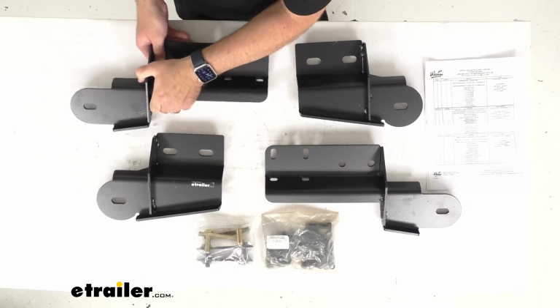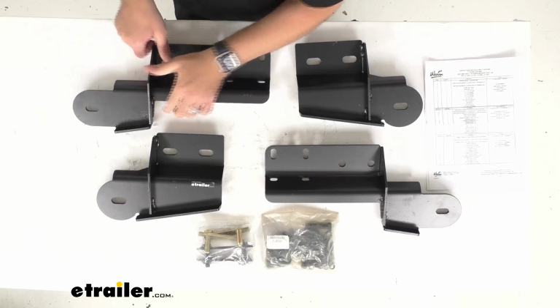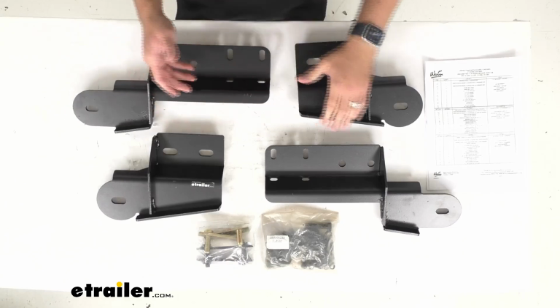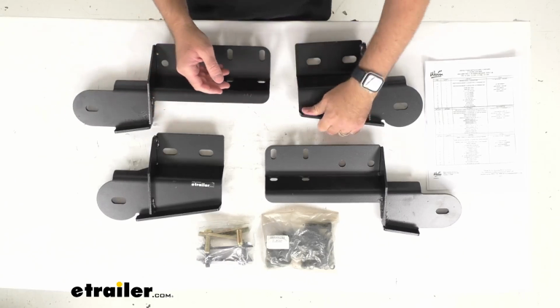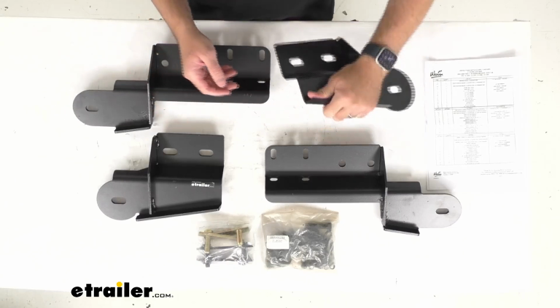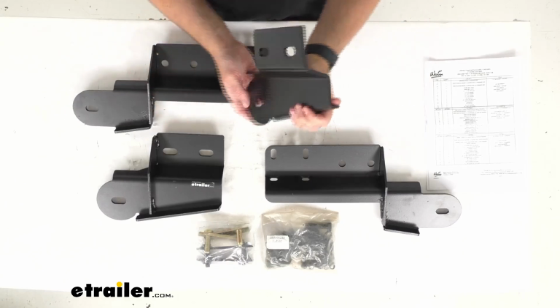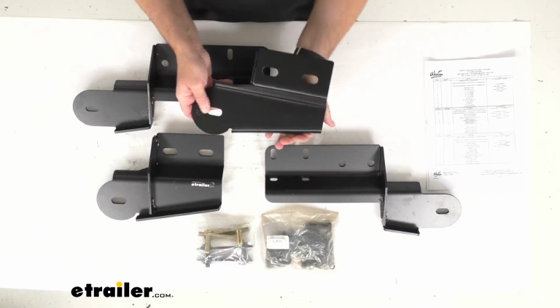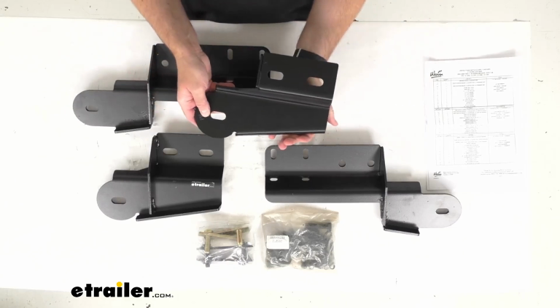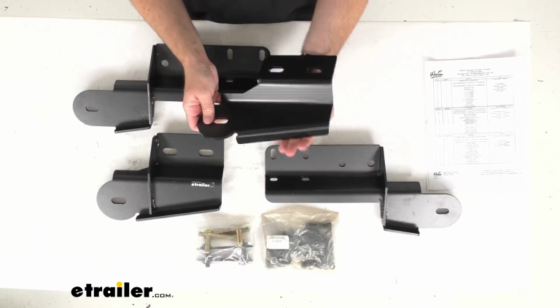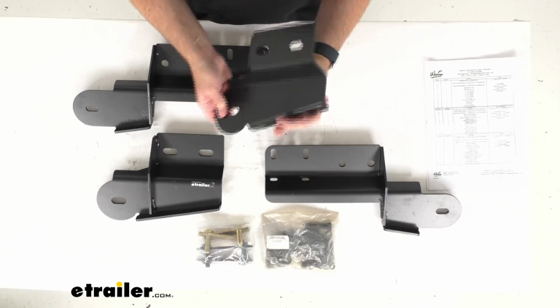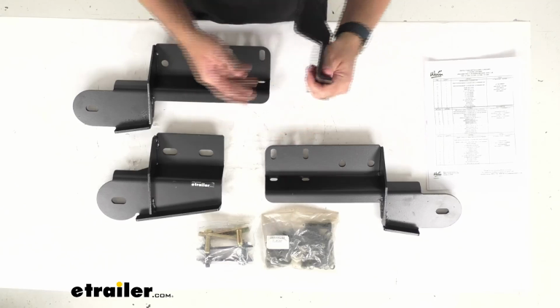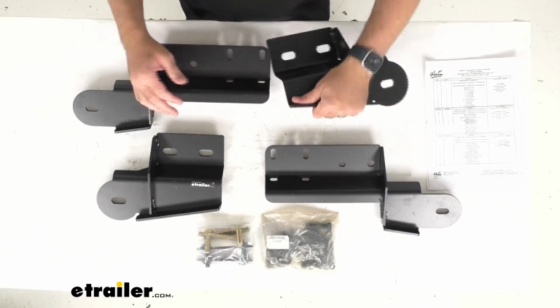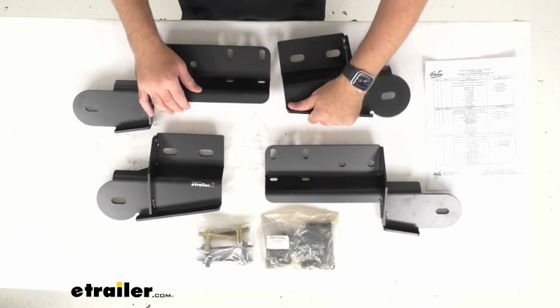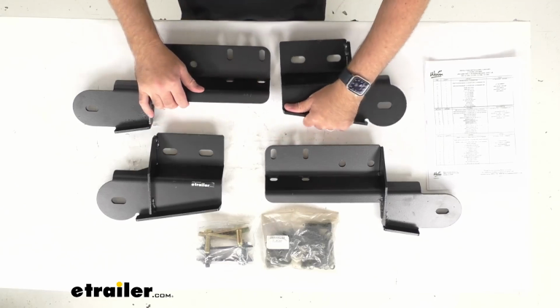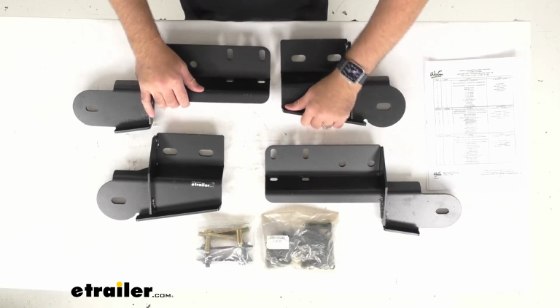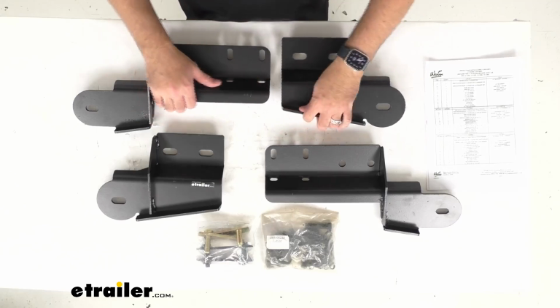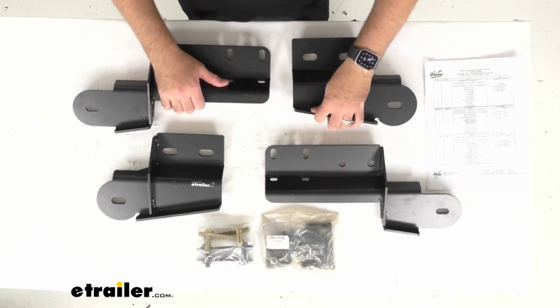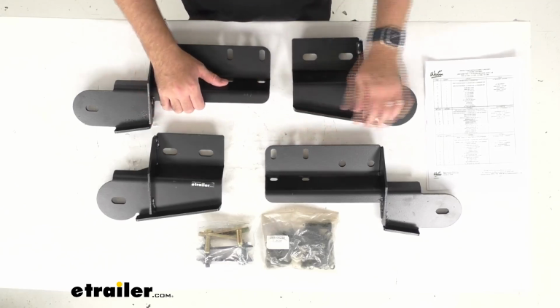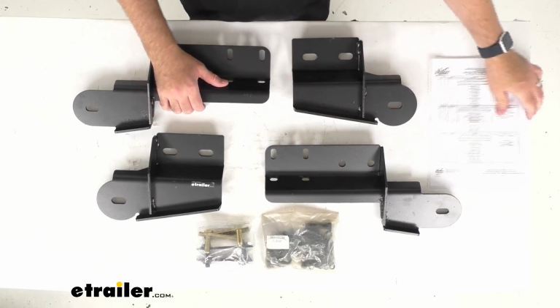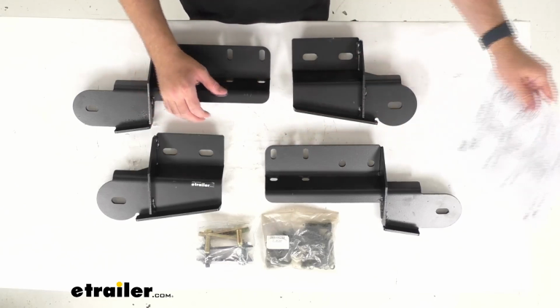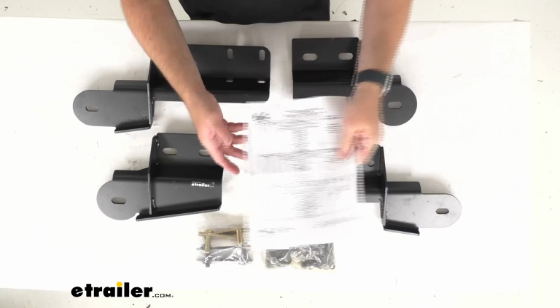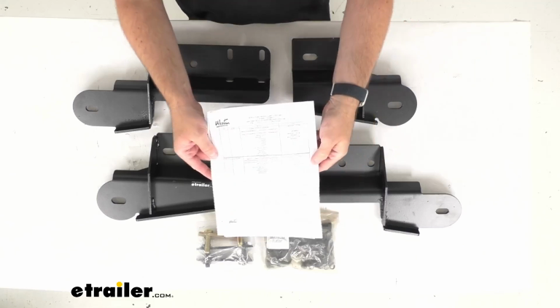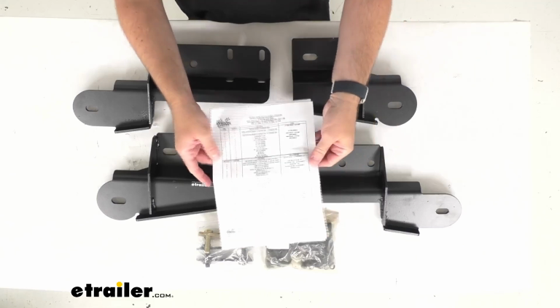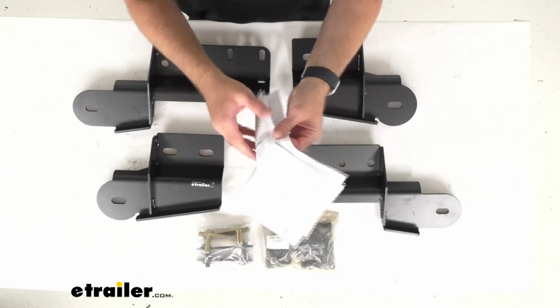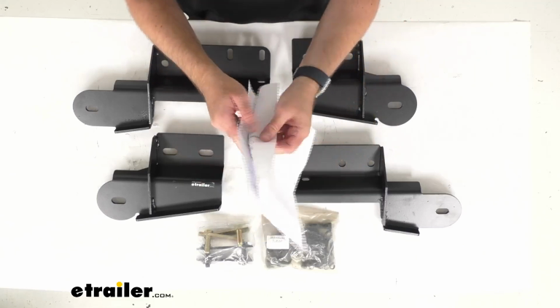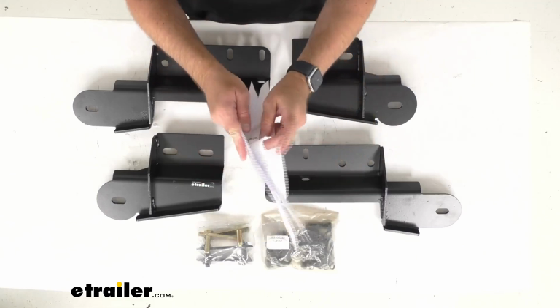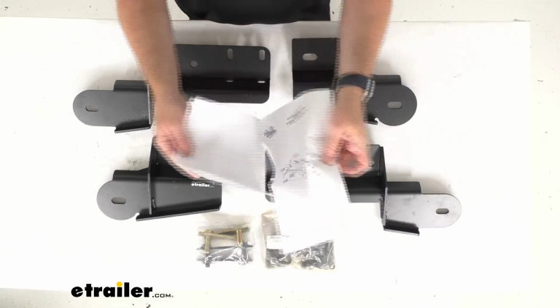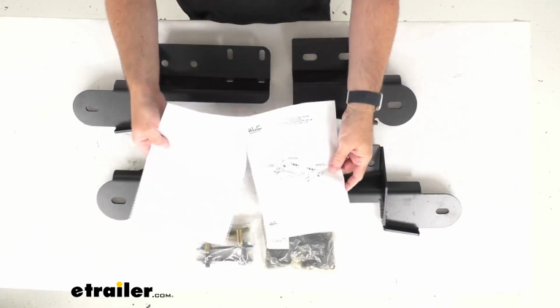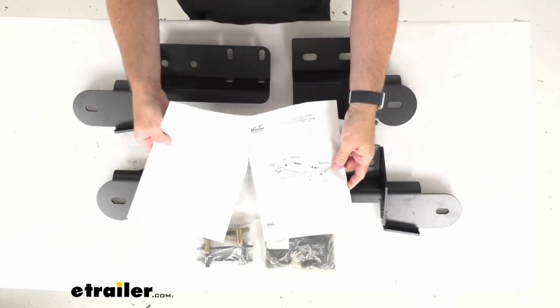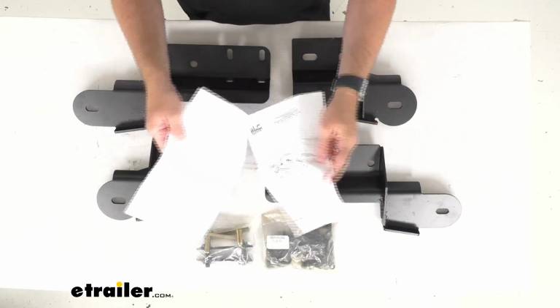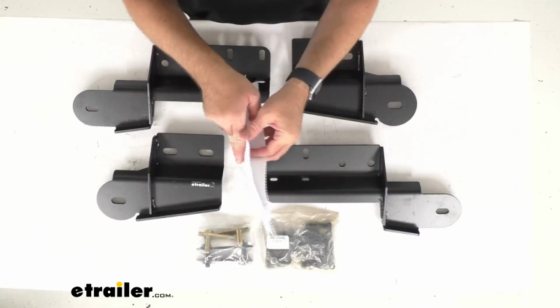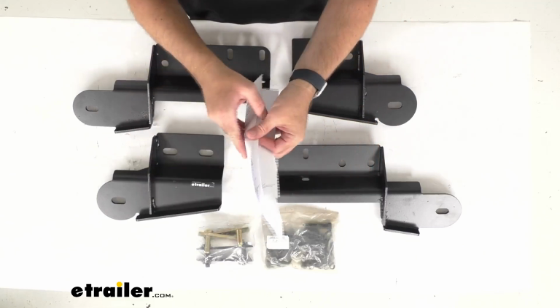The brackets are finished in a black powder coat finish that's going to help resist rust and corrosion, and instructions are also included to guide you through that installation process.